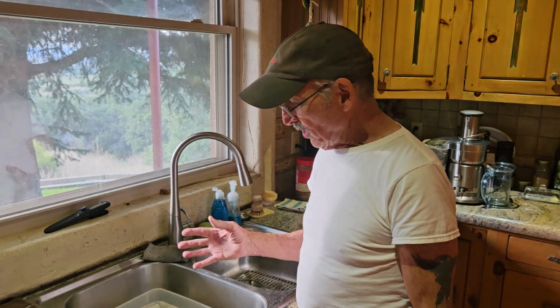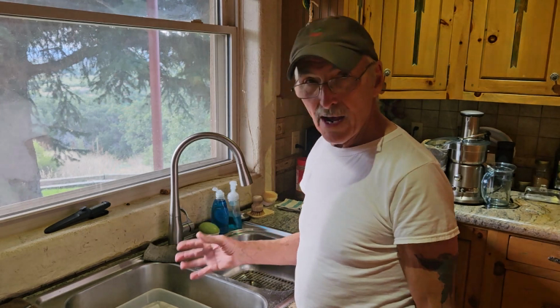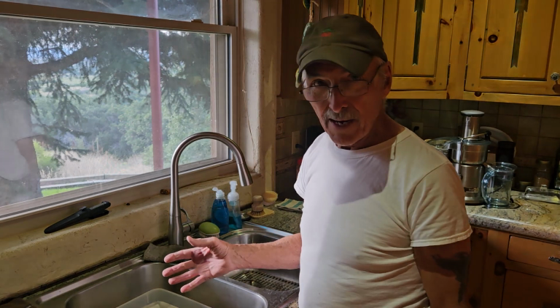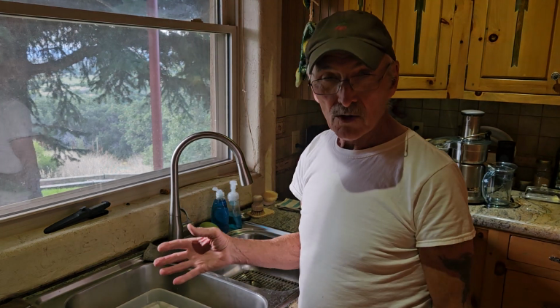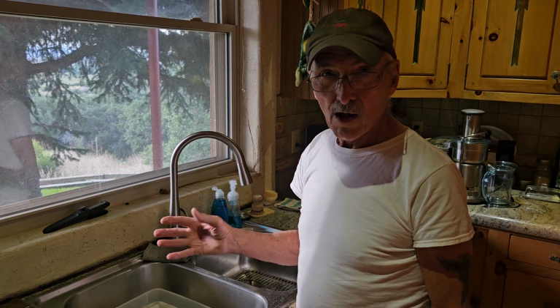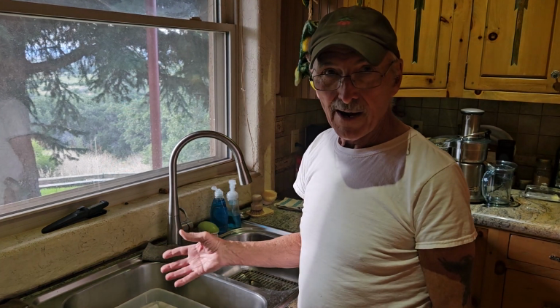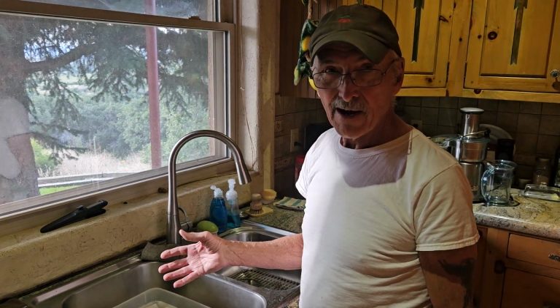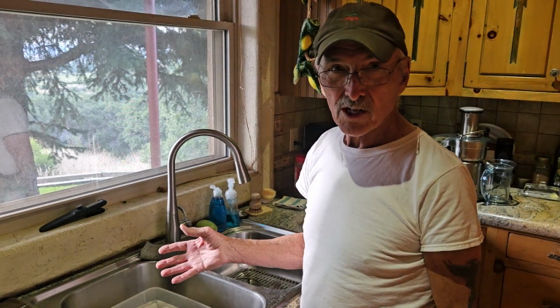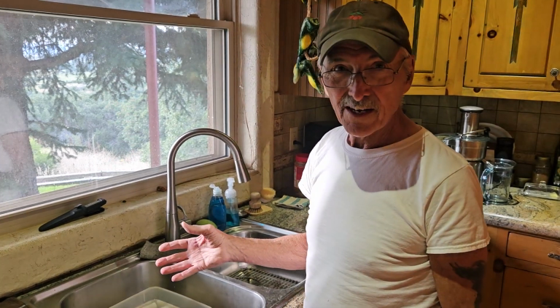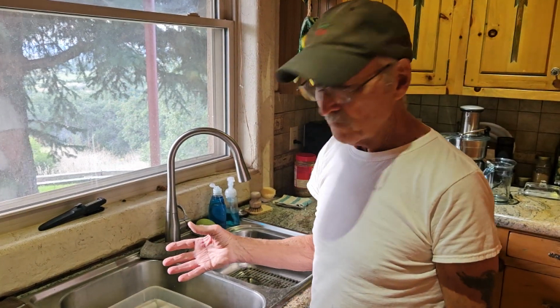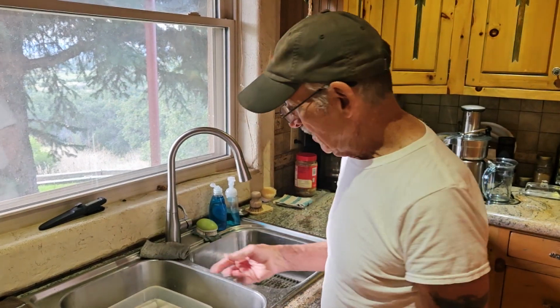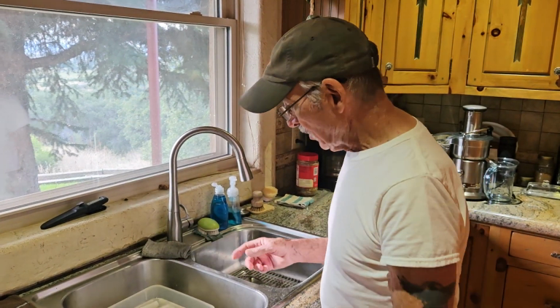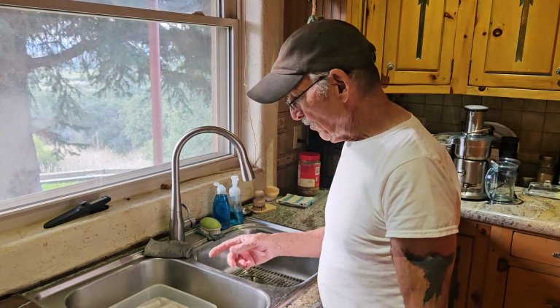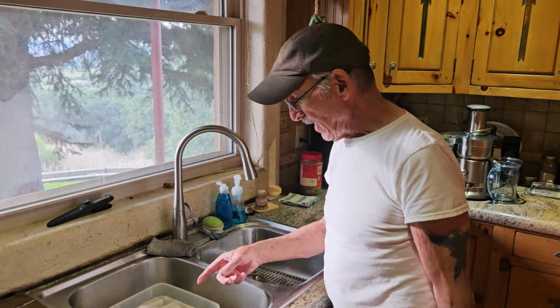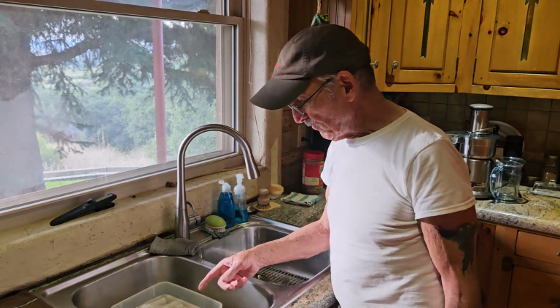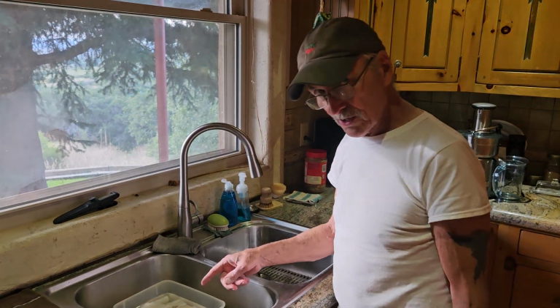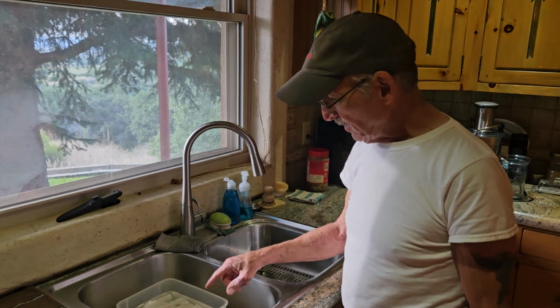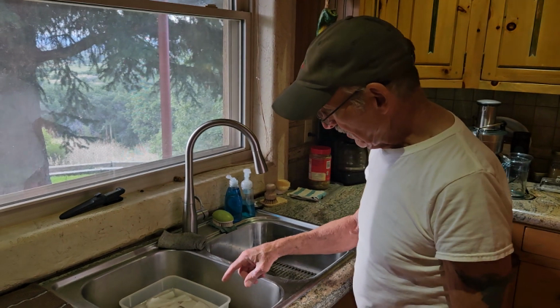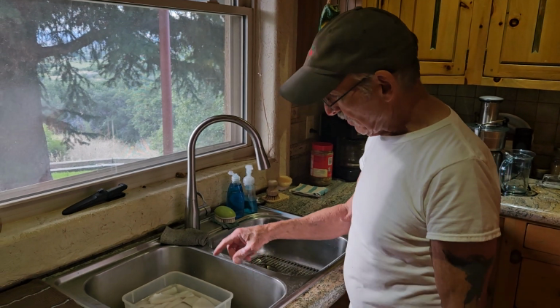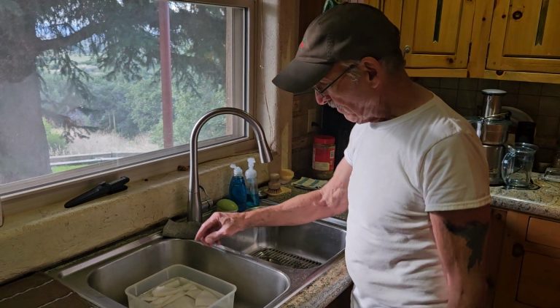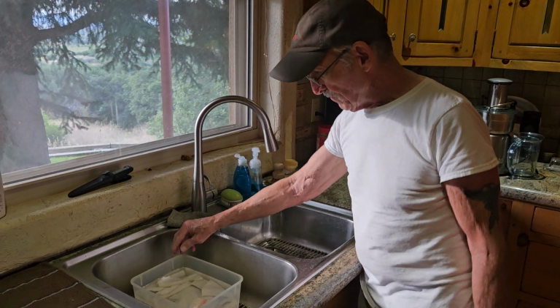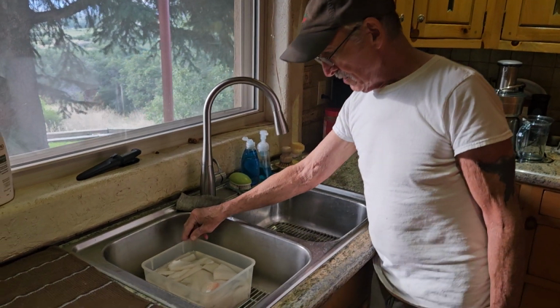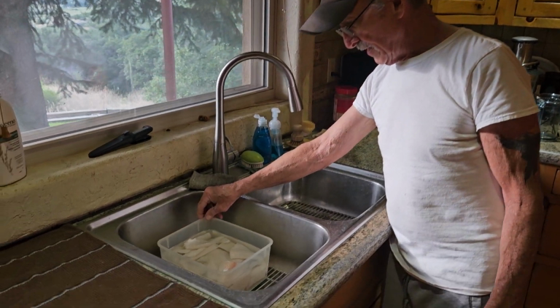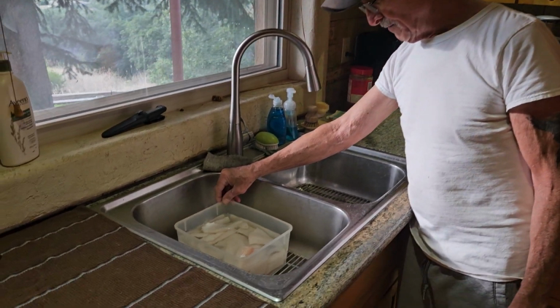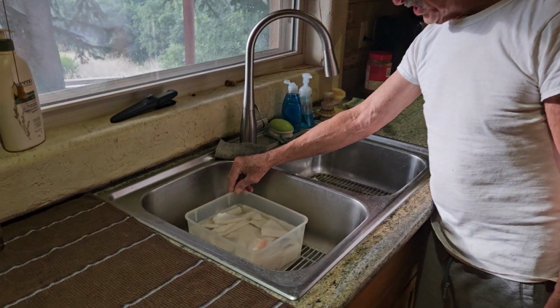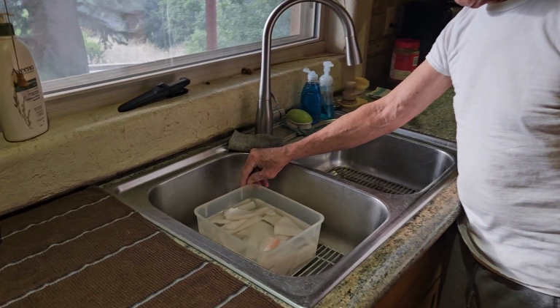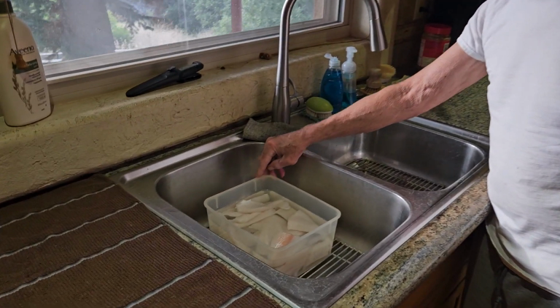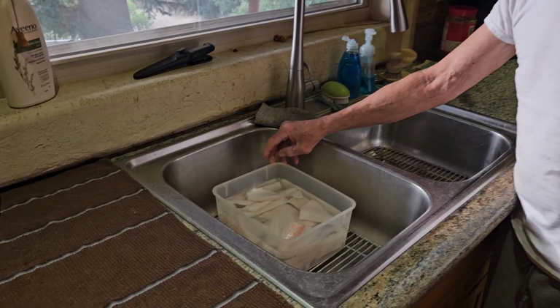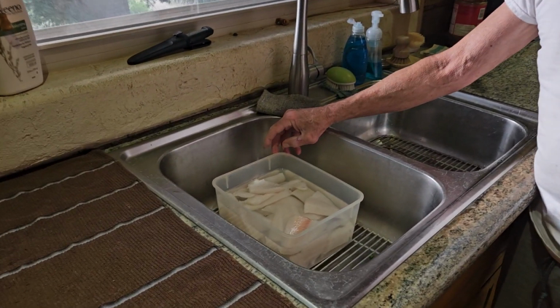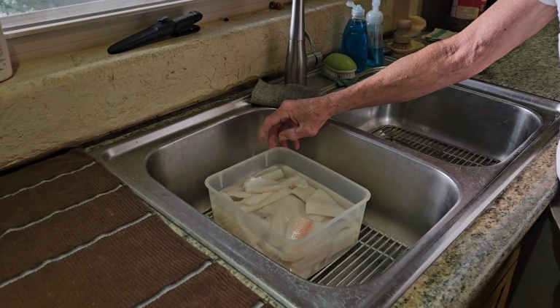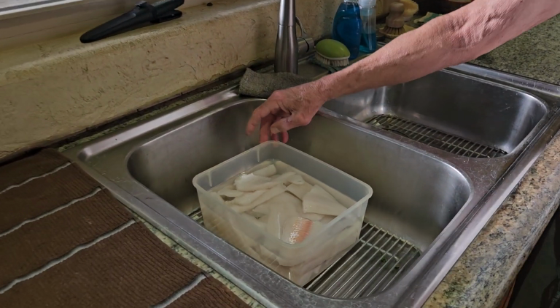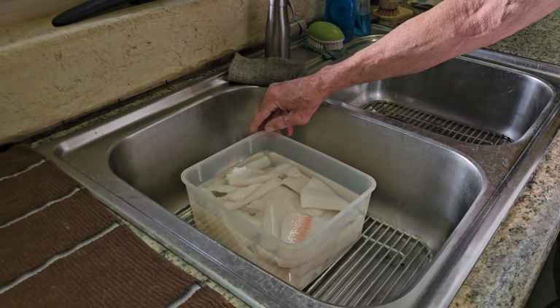This is a video on how to make walleye after cleaning it. Here we have a dish with the walleye fillets in it.